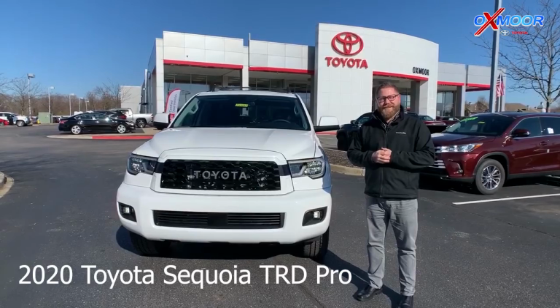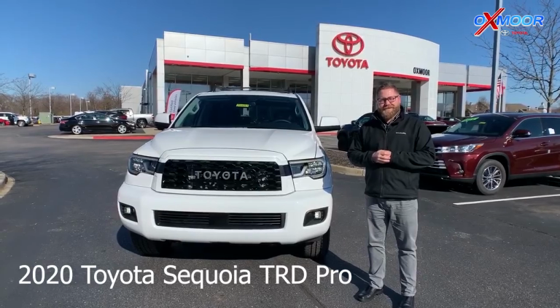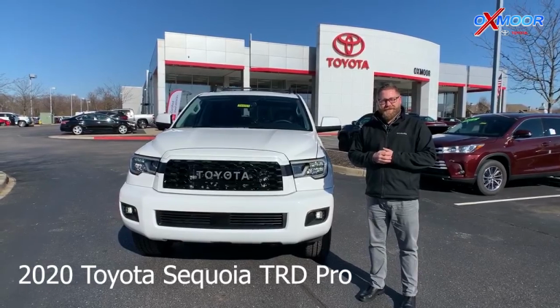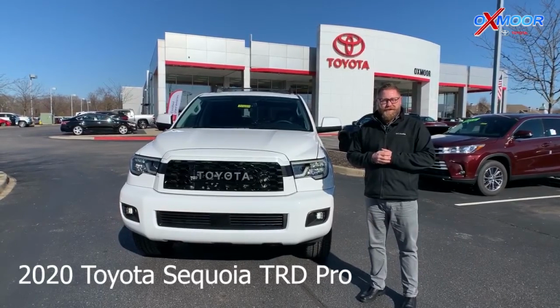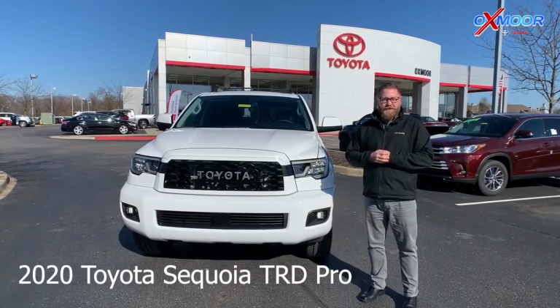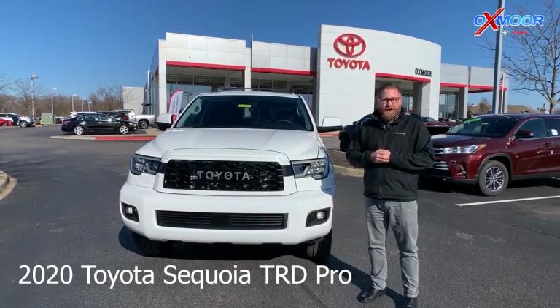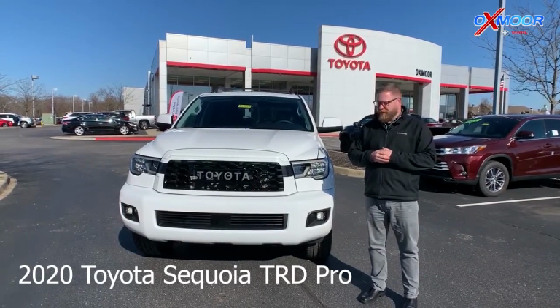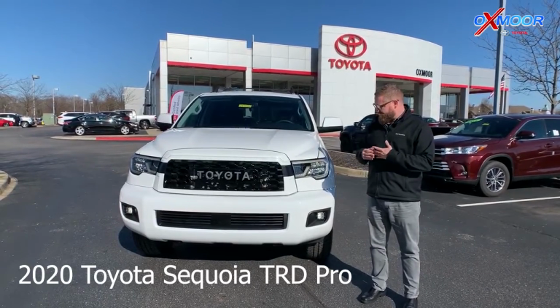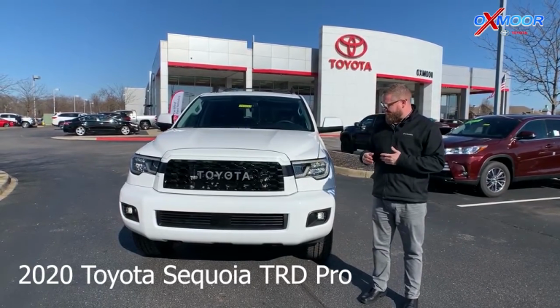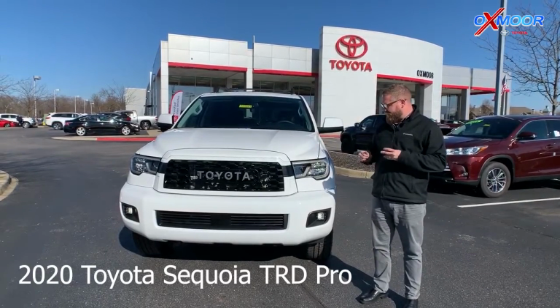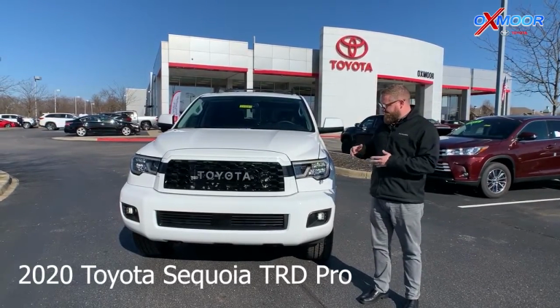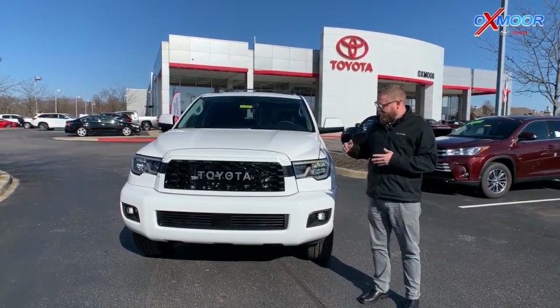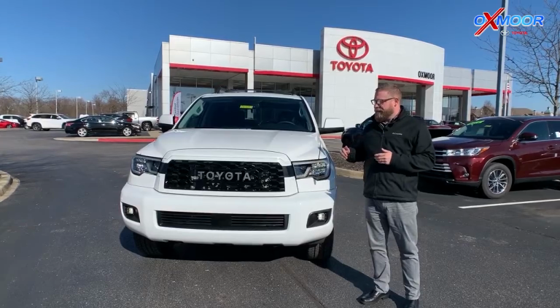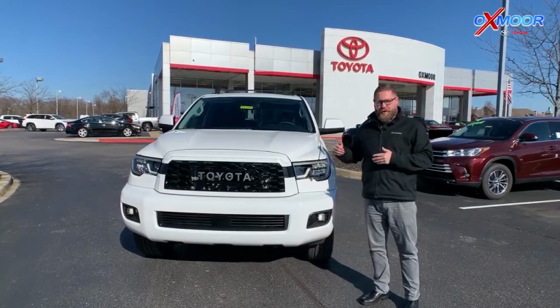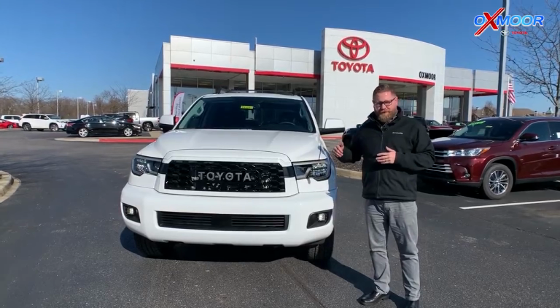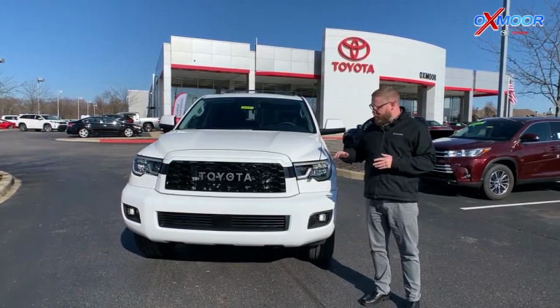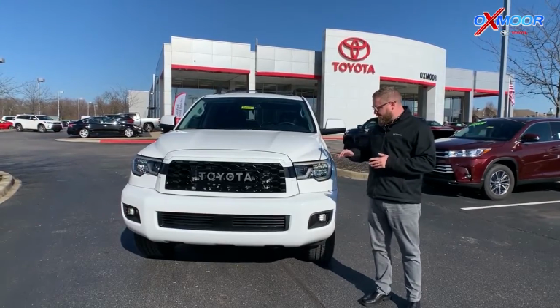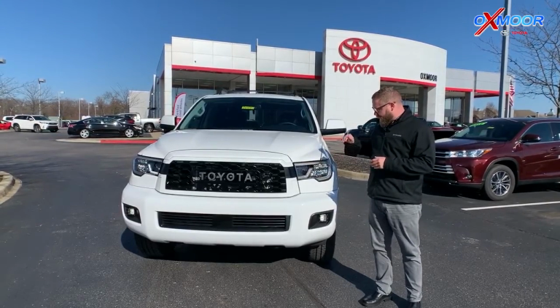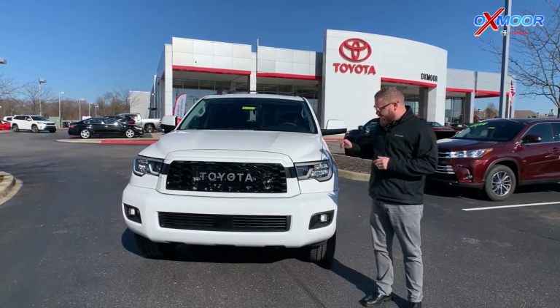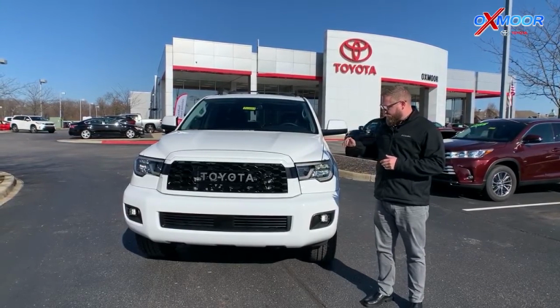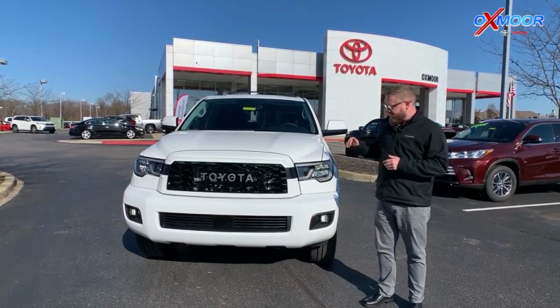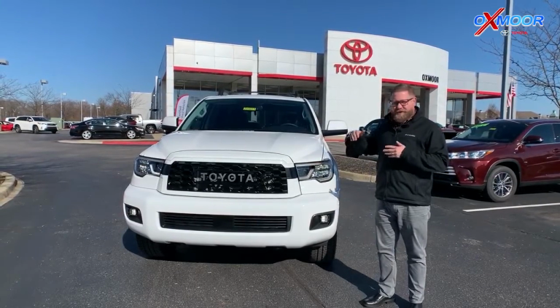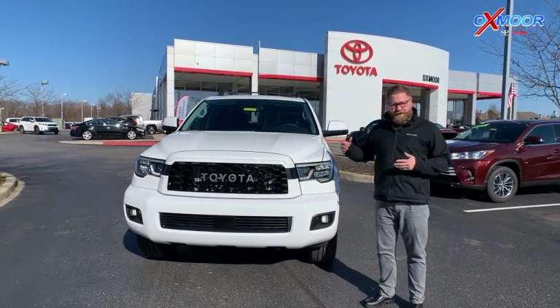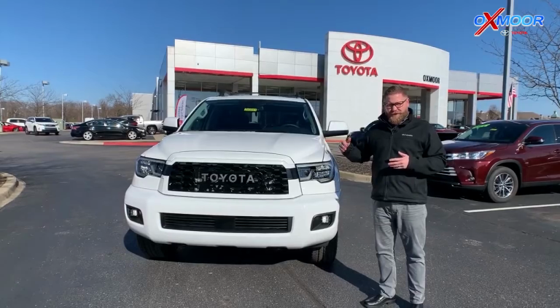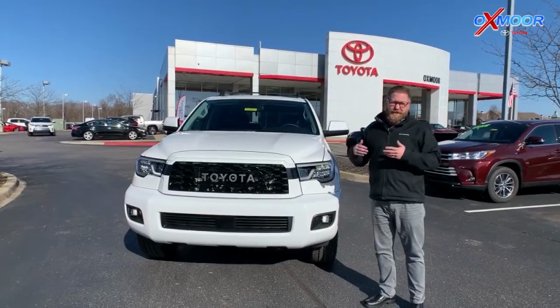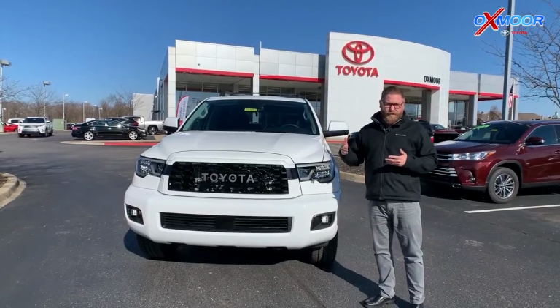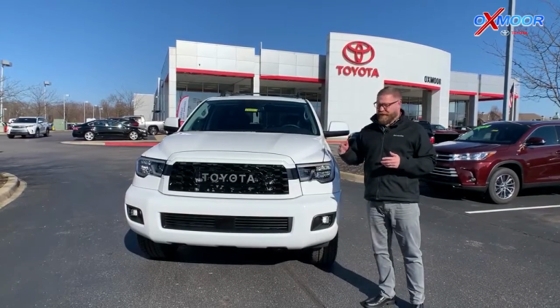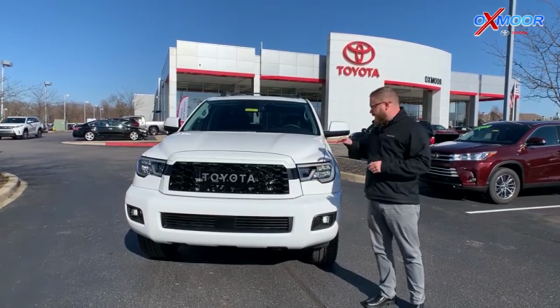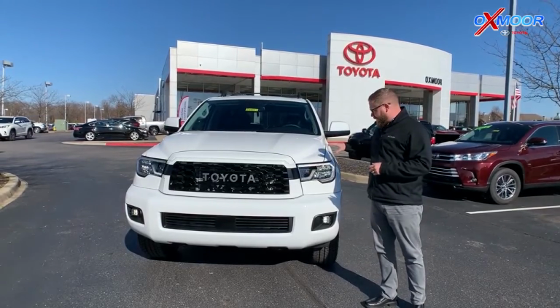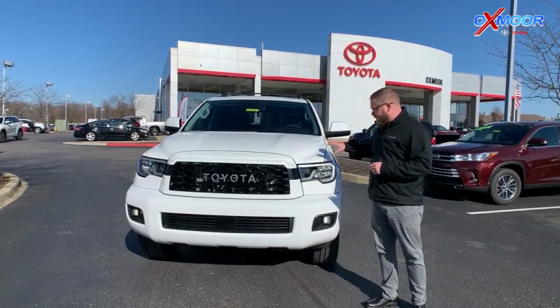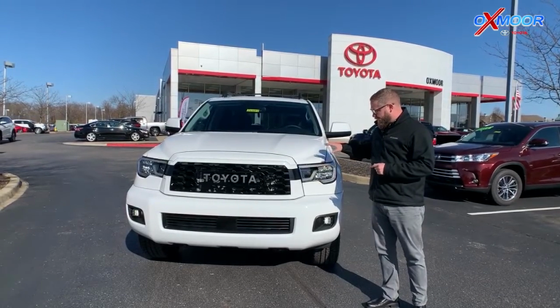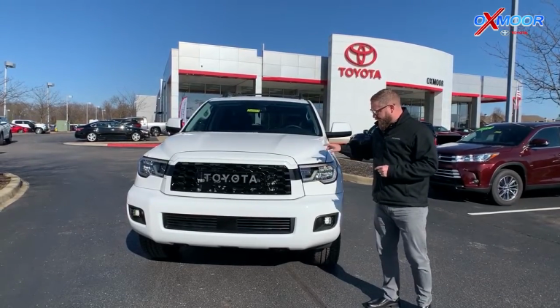Hey guys, Chuck Schumann here with Oxmoor Toyota. We're really excited today — we've got the TRD Sequoia, a brand new vehicle and brand new trim for the Sequoia line. On an already rugged vehicle, we've made it even more rugged, and we have the first one here on our lot.